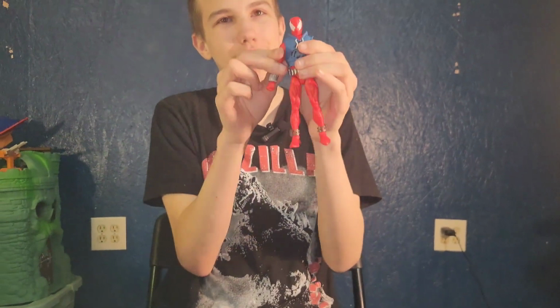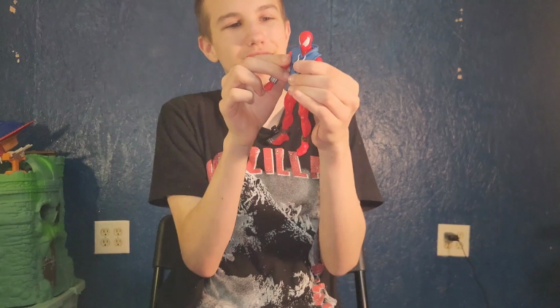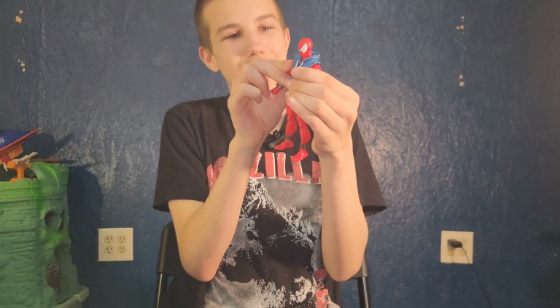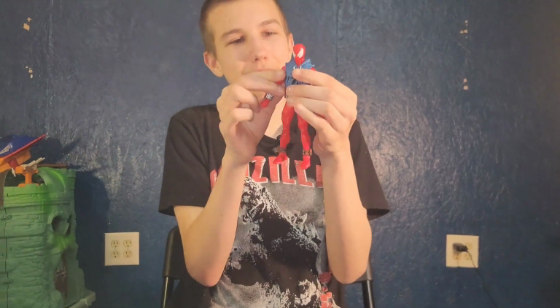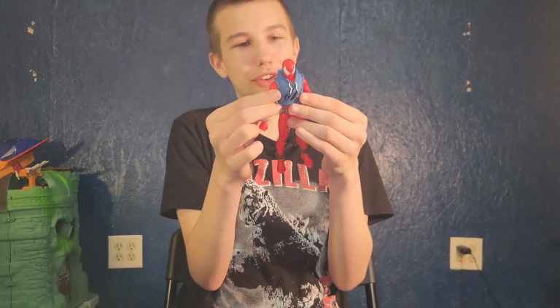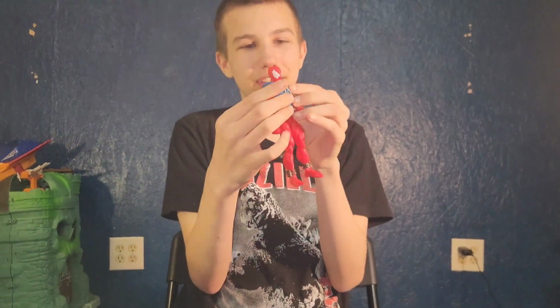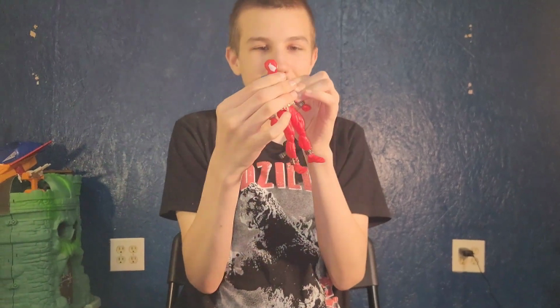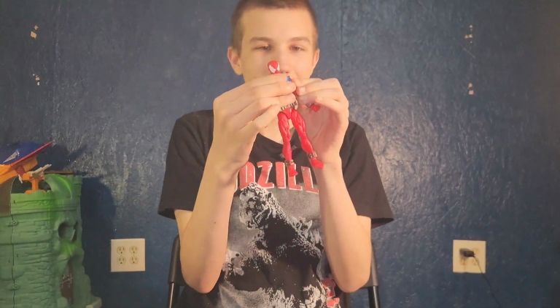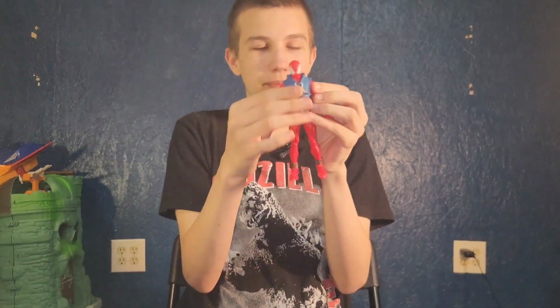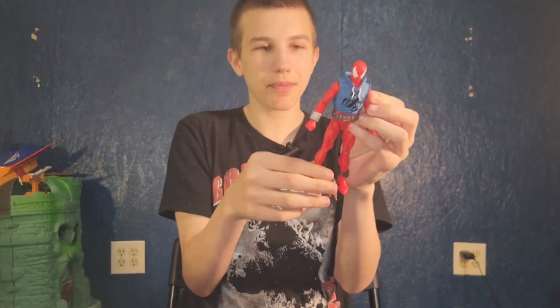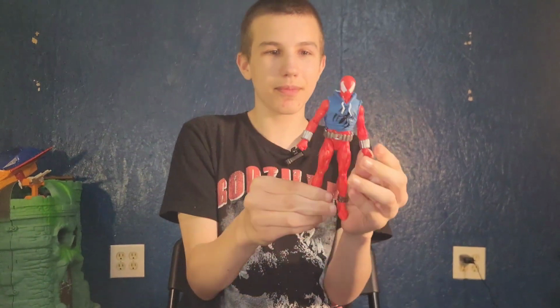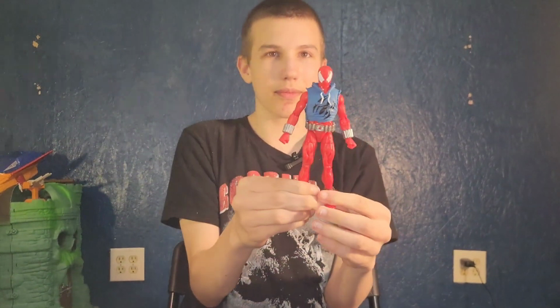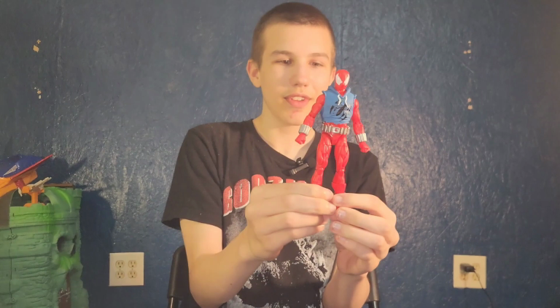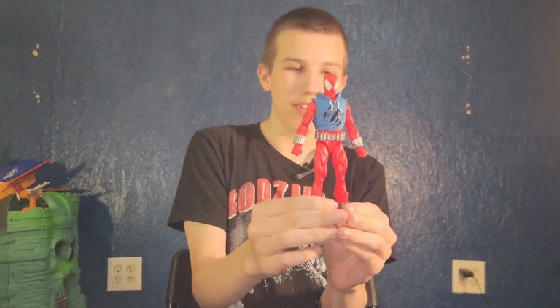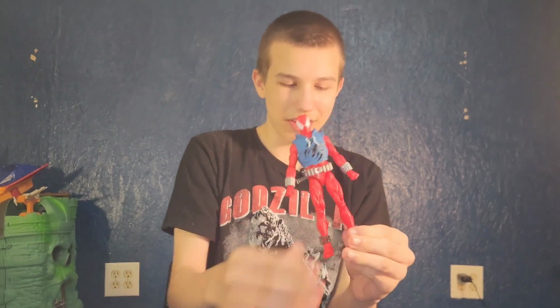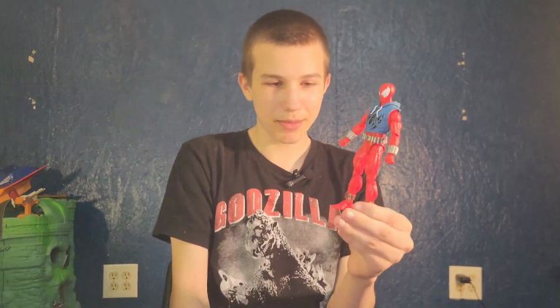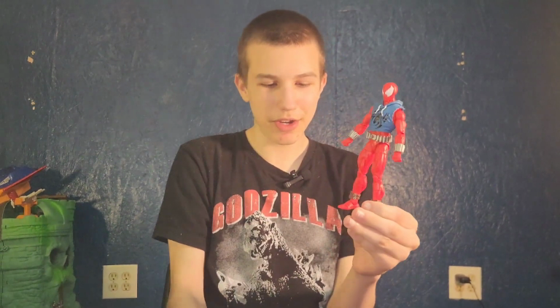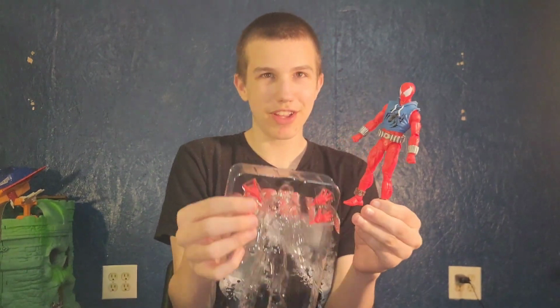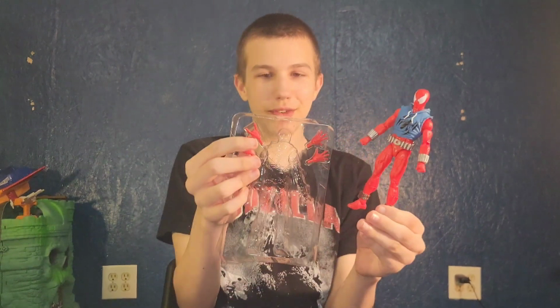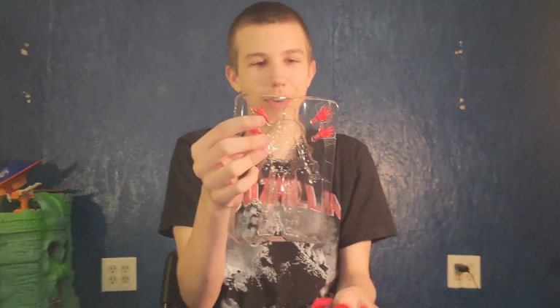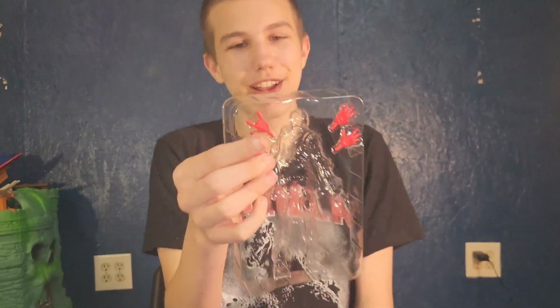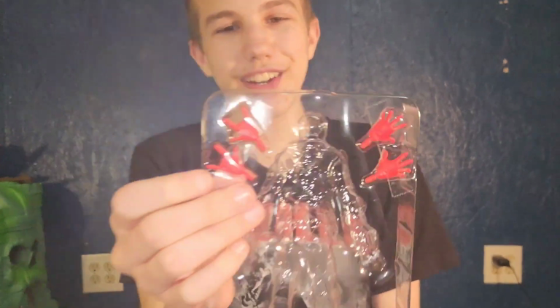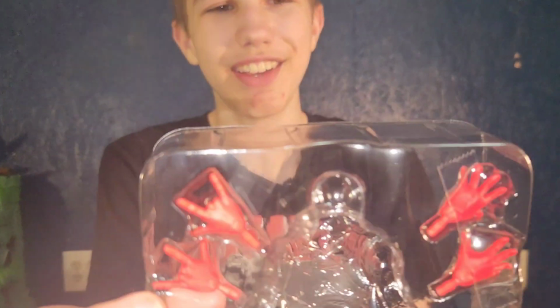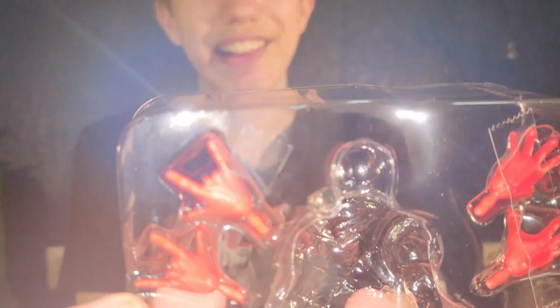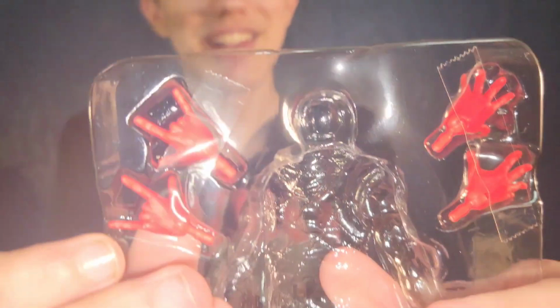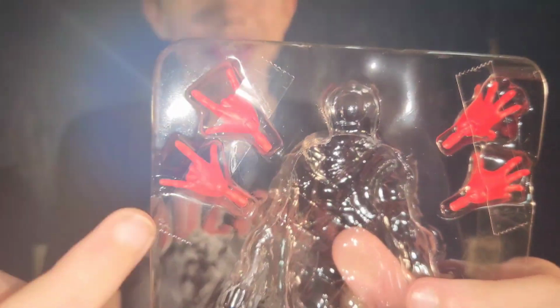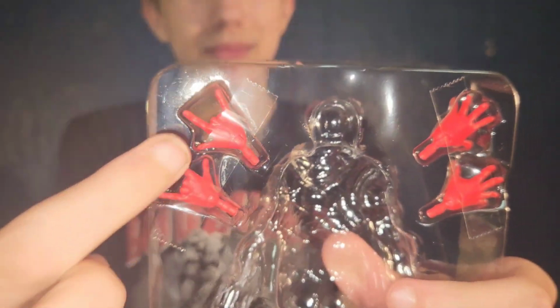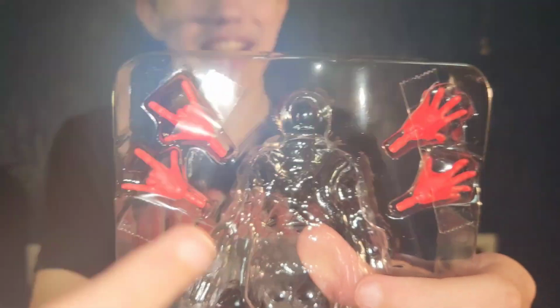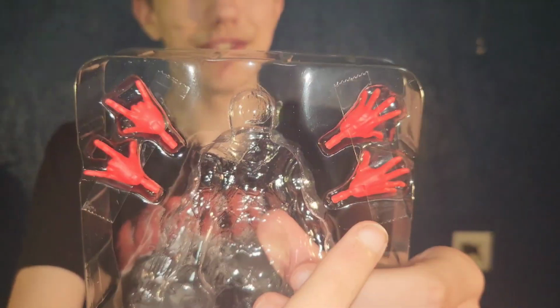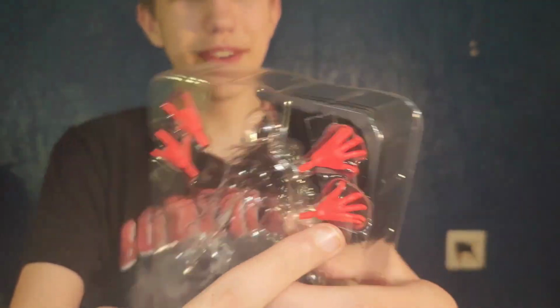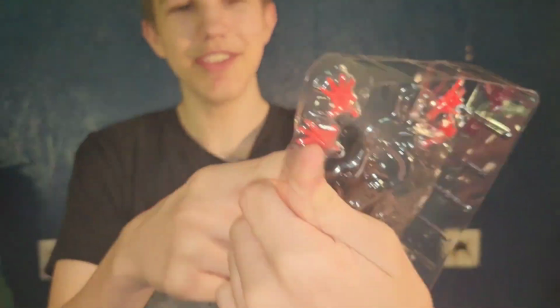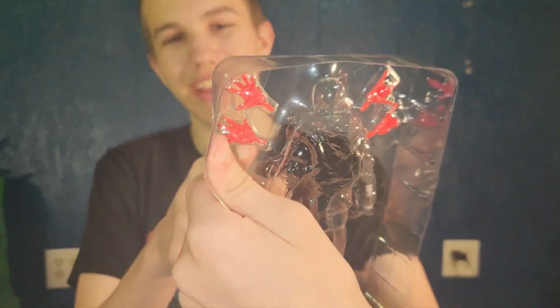I don't think he has shoulder joints — oh, he does, they're just hidden by his shirt. He also comes with four extra hands technically: two web-slinging hands and two fist hands.